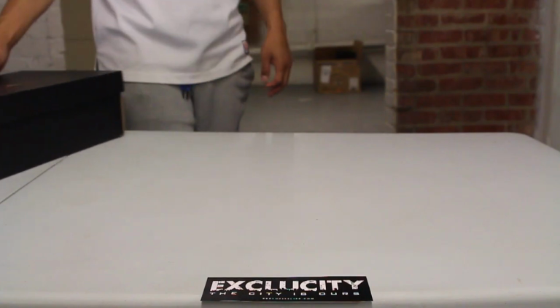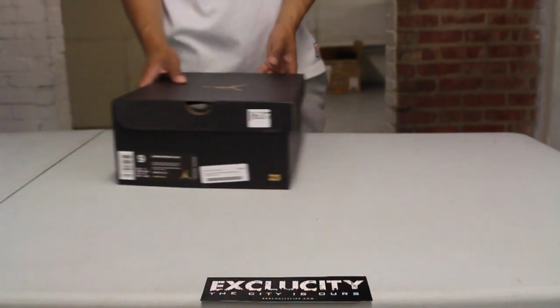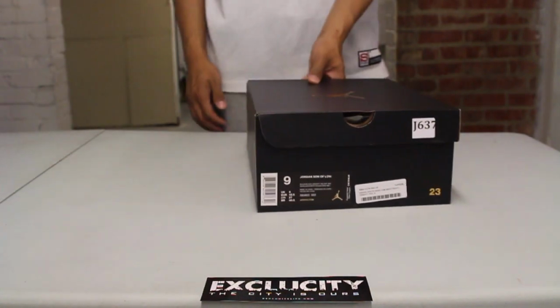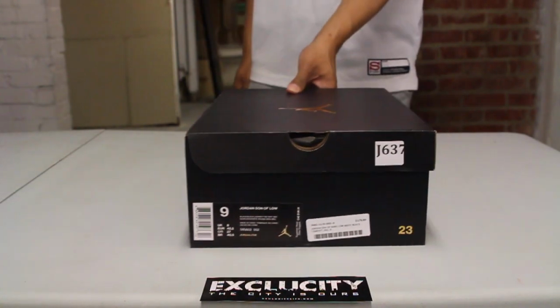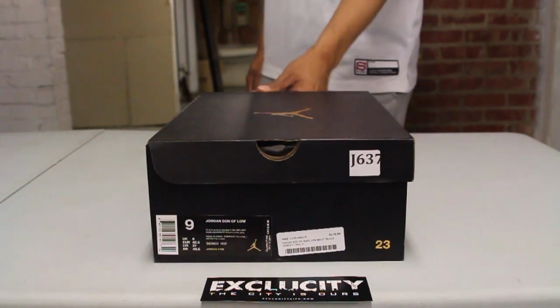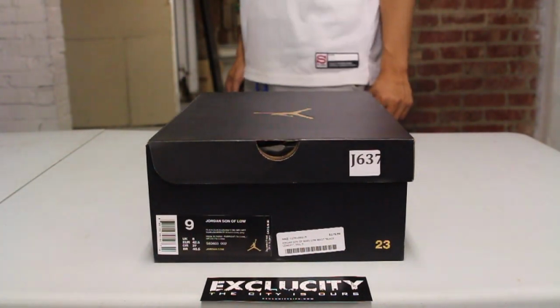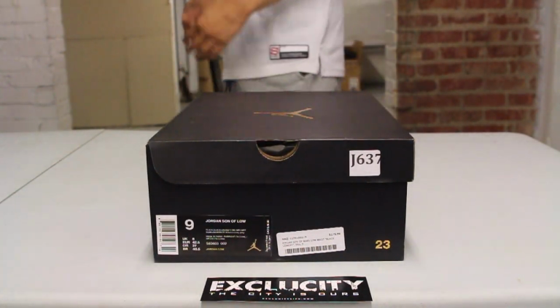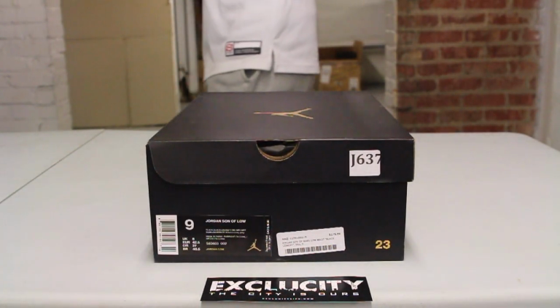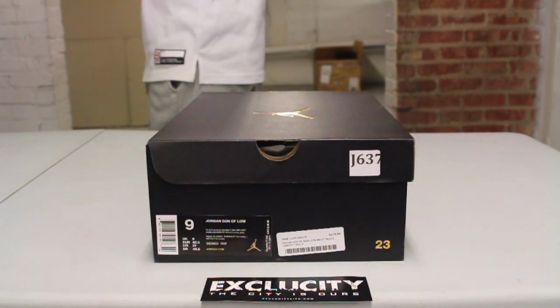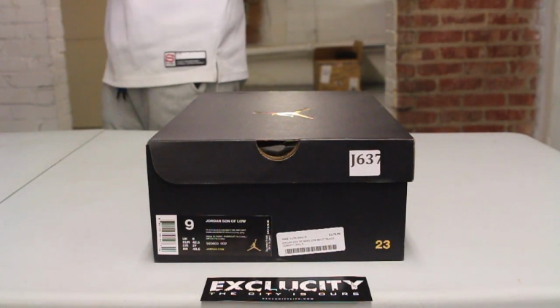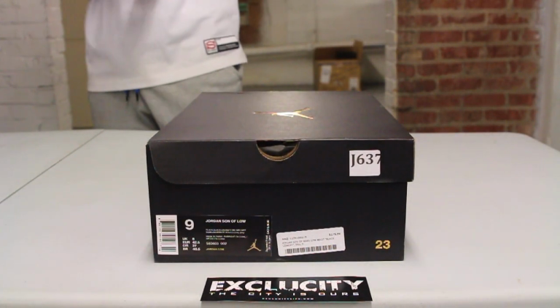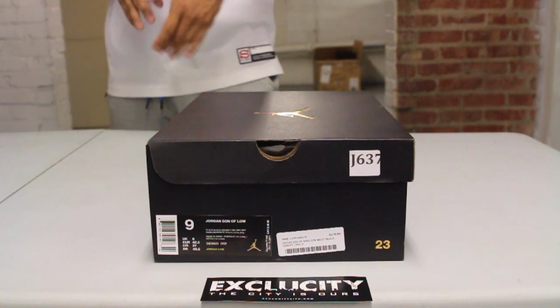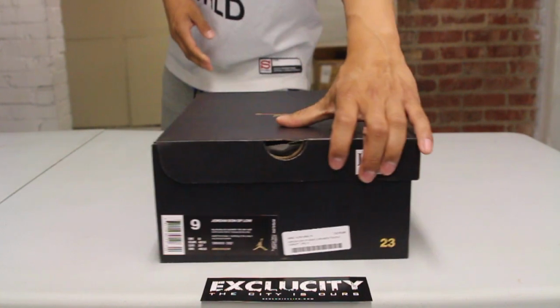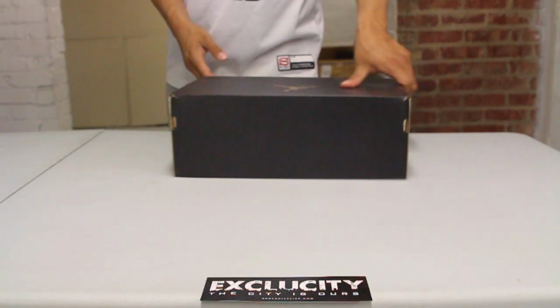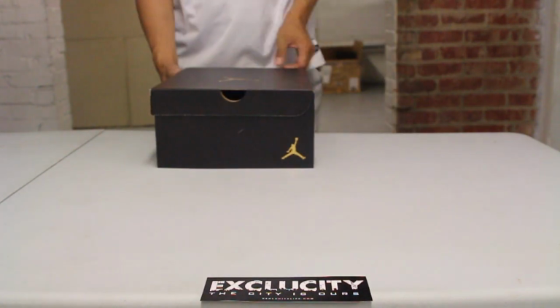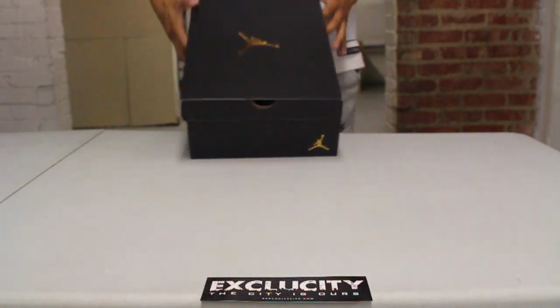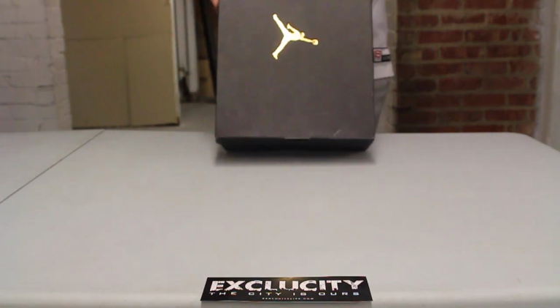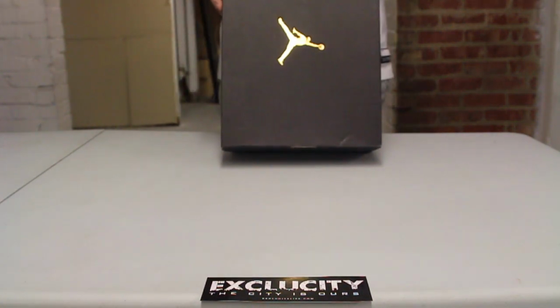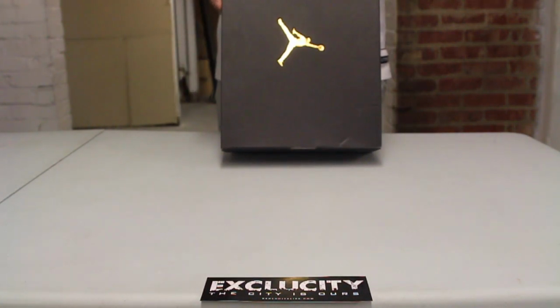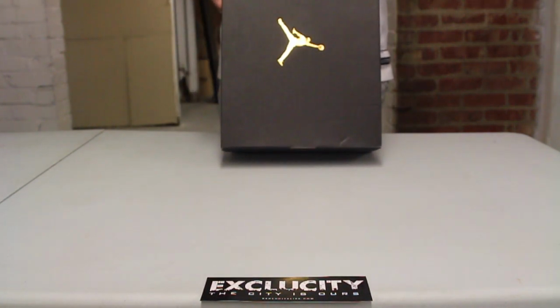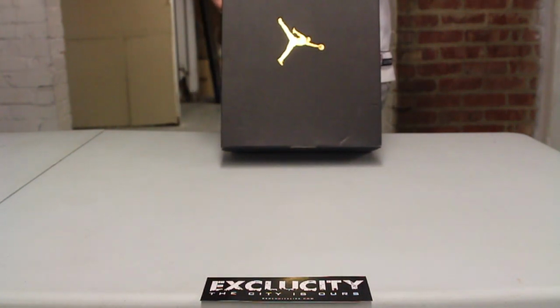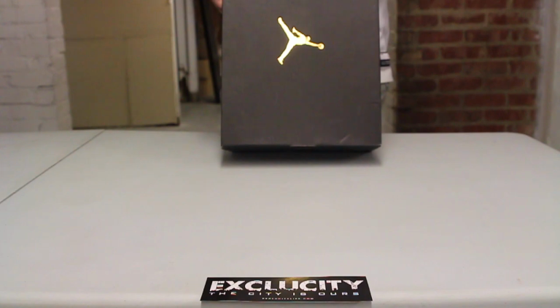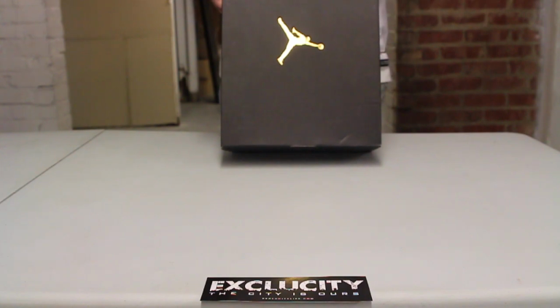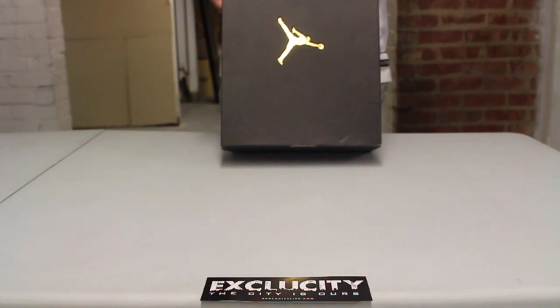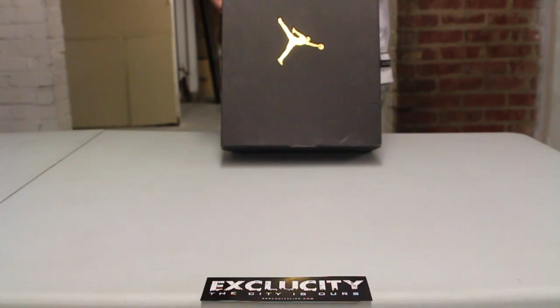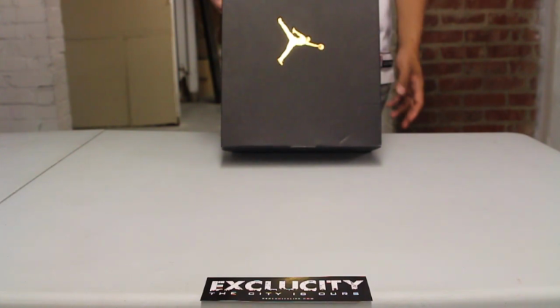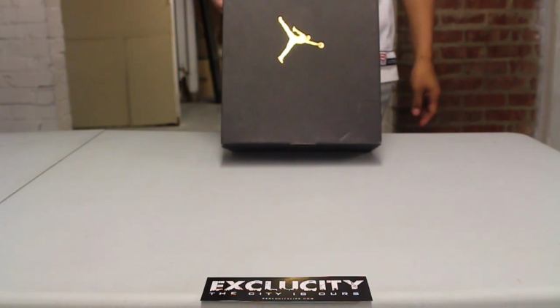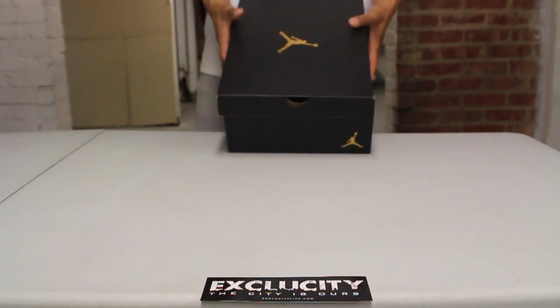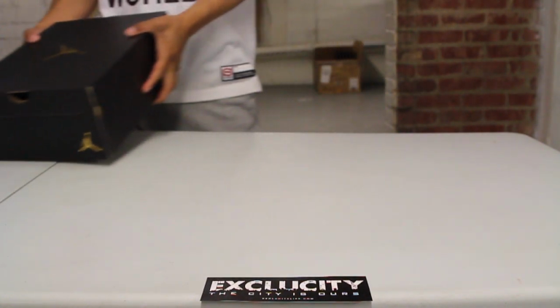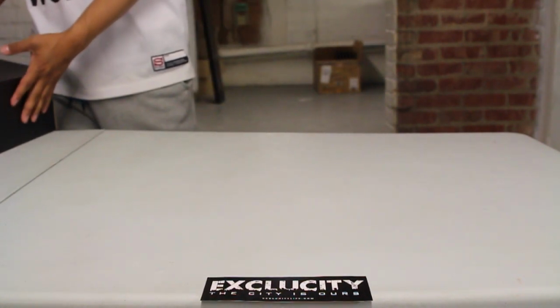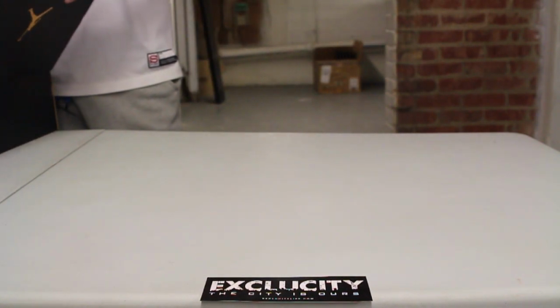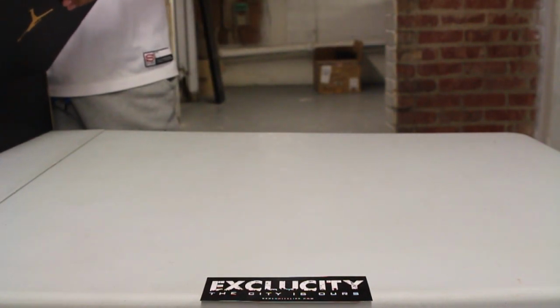What up y'all, Texas City coming to you with another unboxing video. We got the Jordan Son of Low in the black cement color. The official colors for the shoe are black, black, university red, and gray mist.